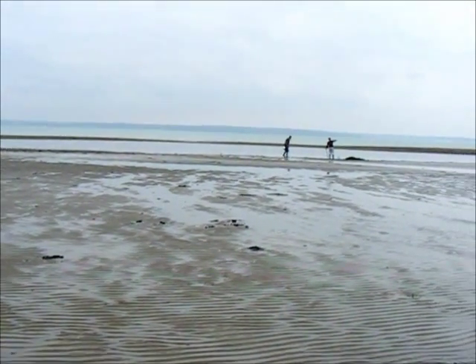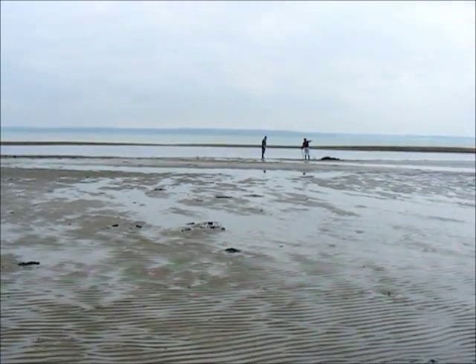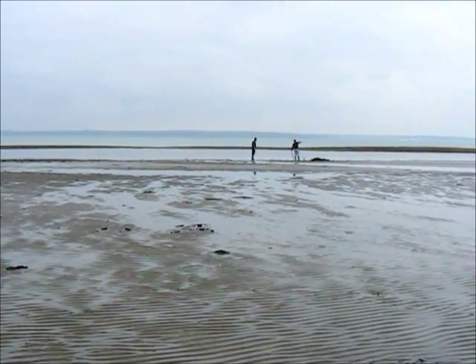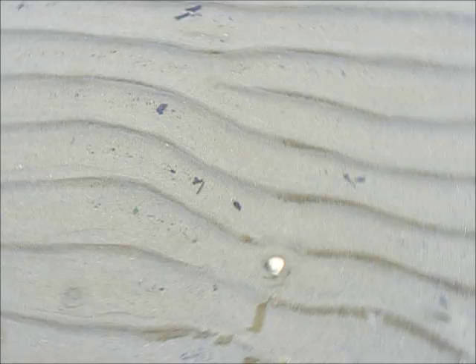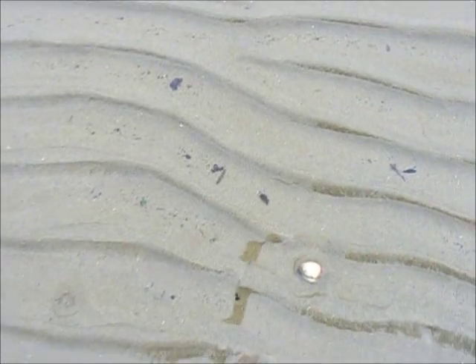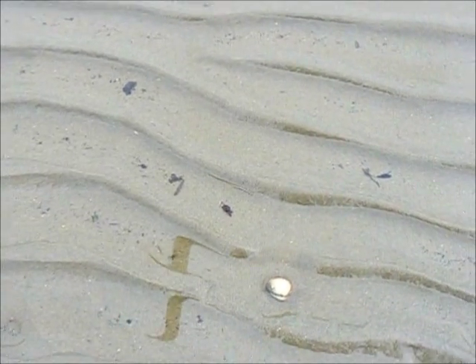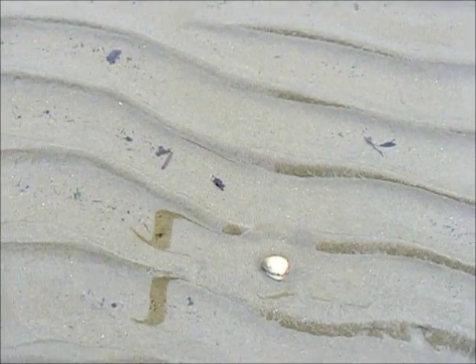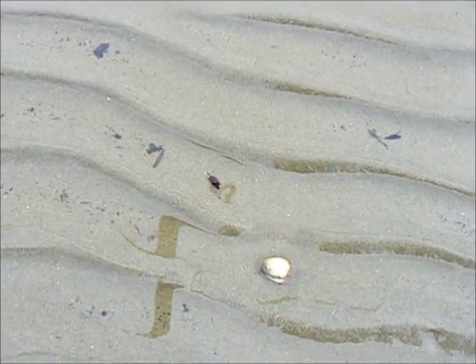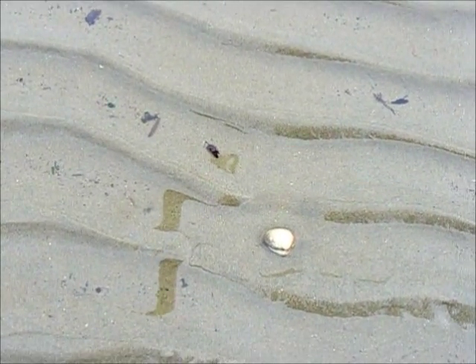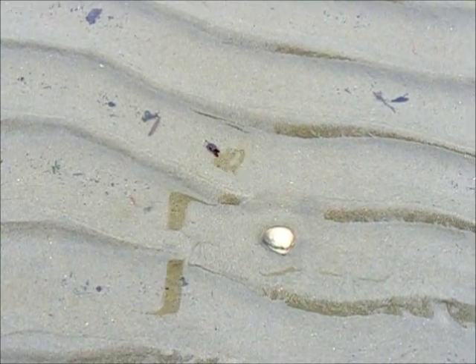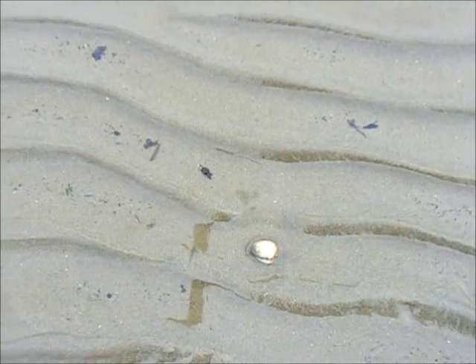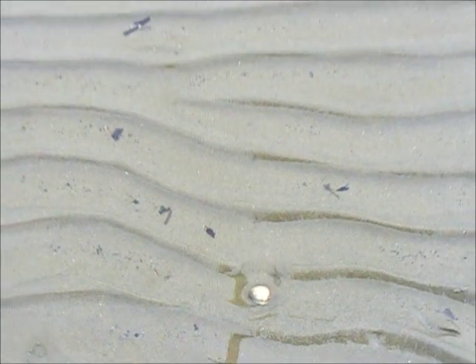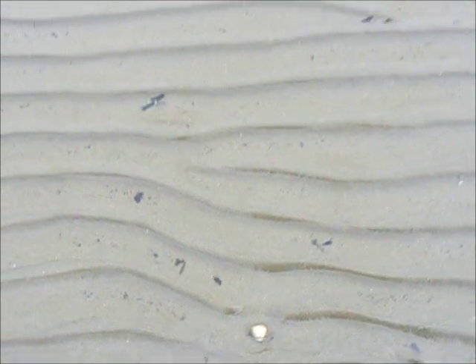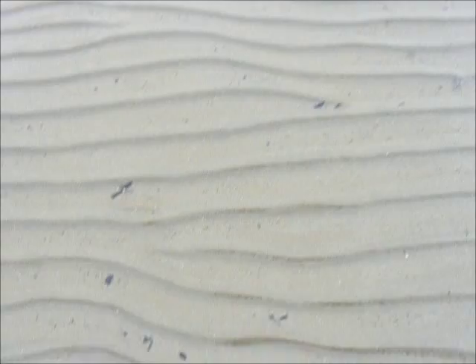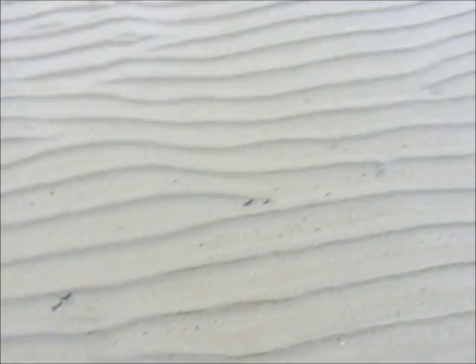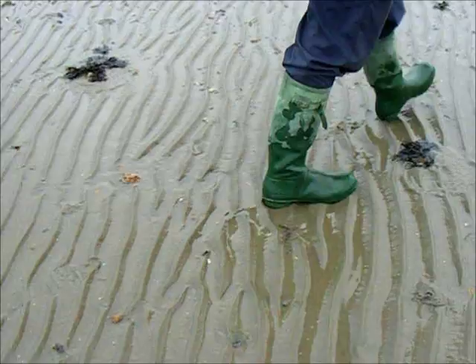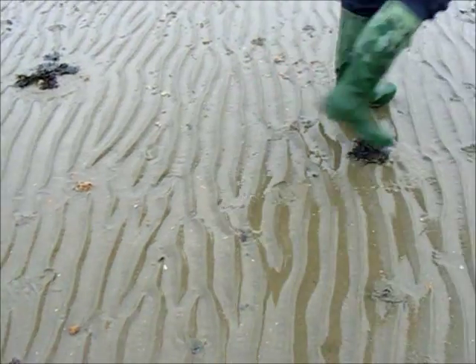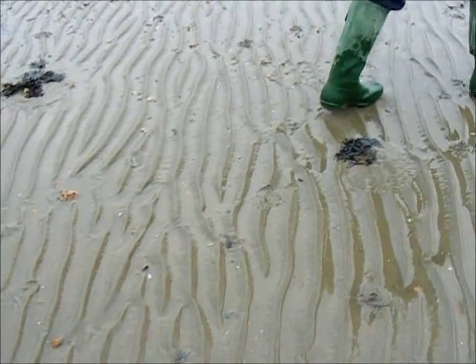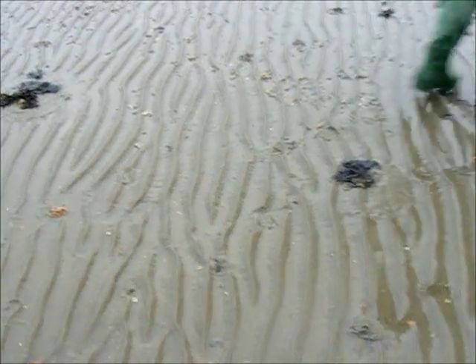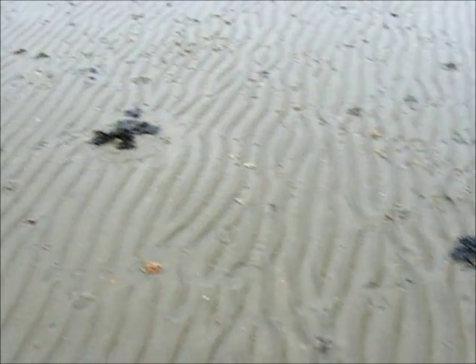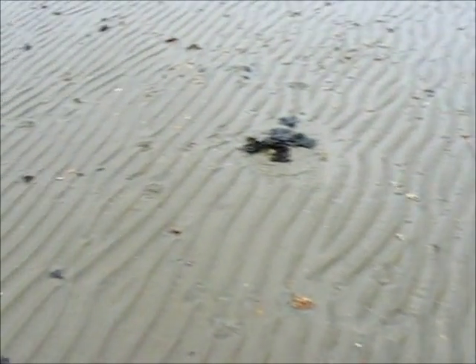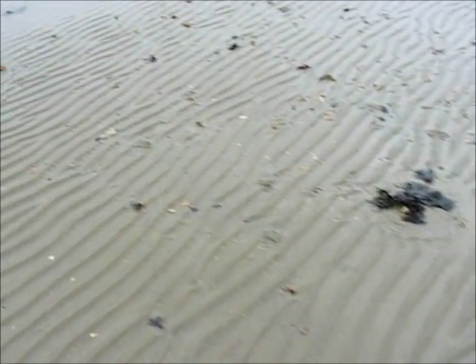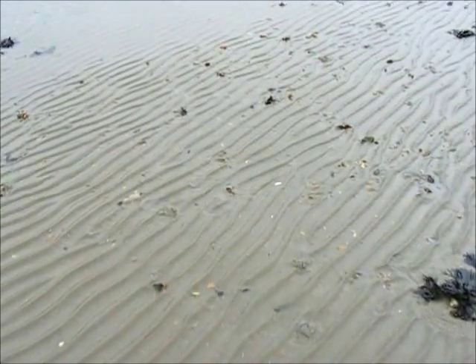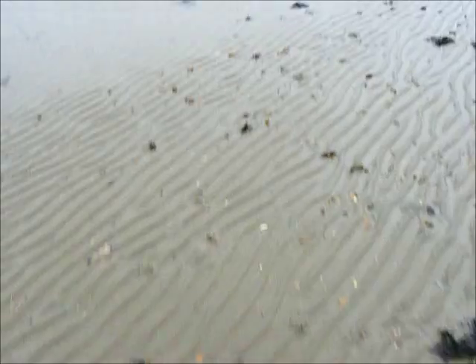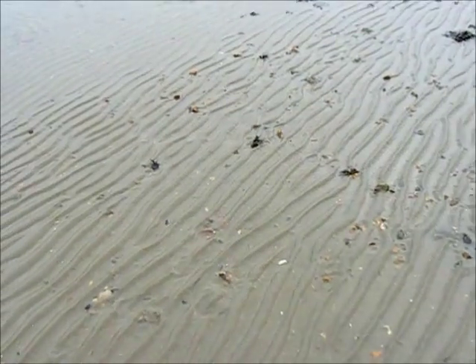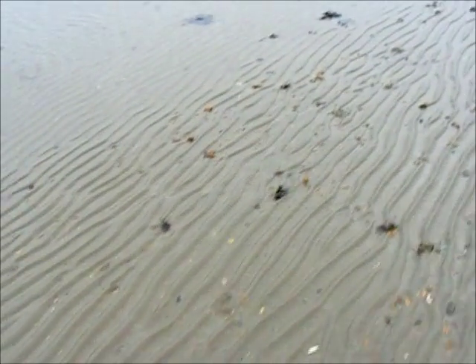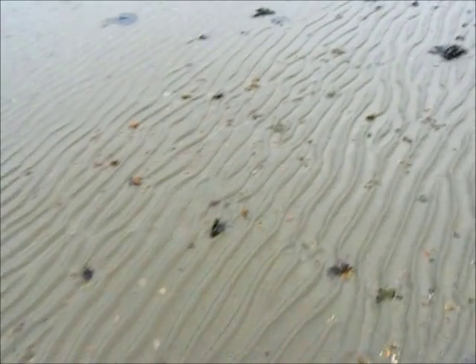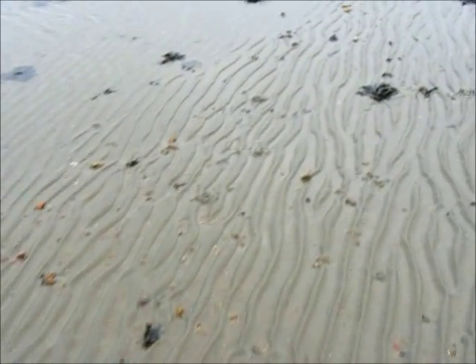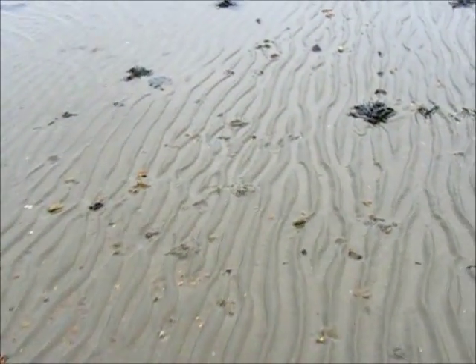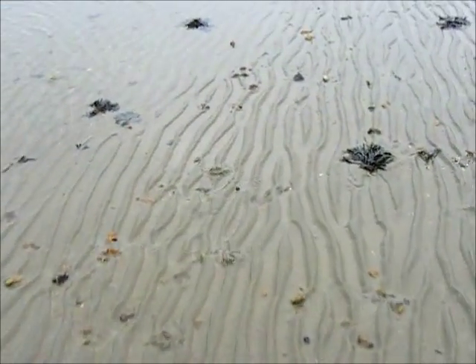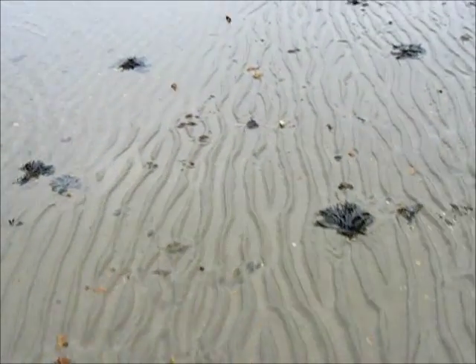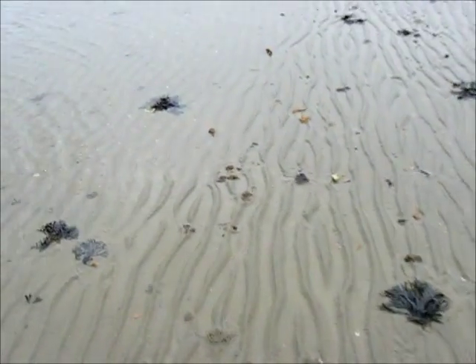That's great where the digger is. There's a cockle, and we're not looking for cockles. We're right along to the water's edge and we'll see what we can find out here.